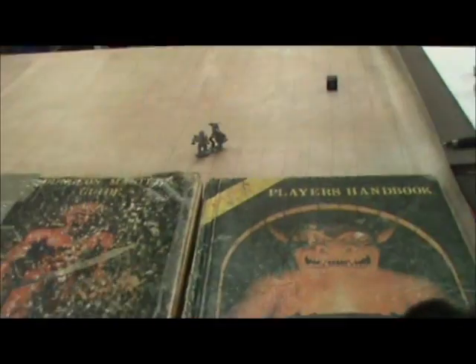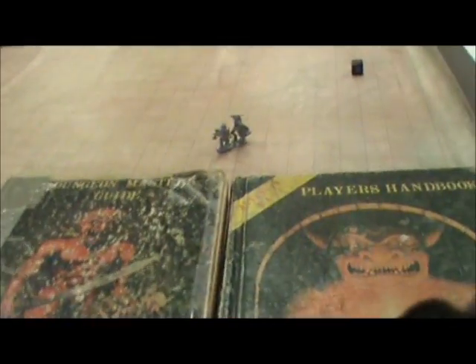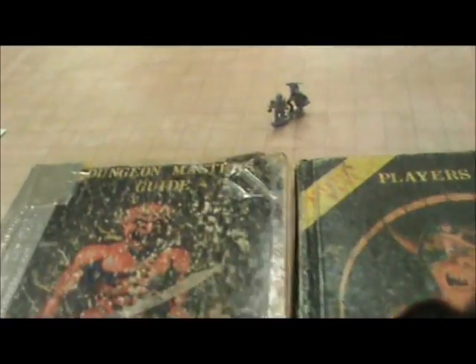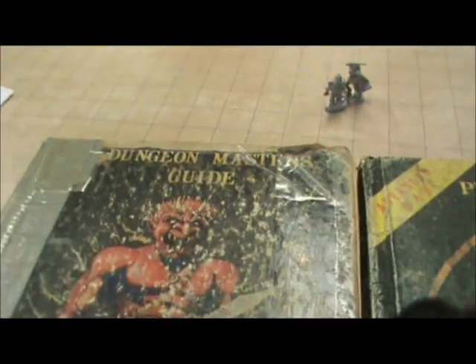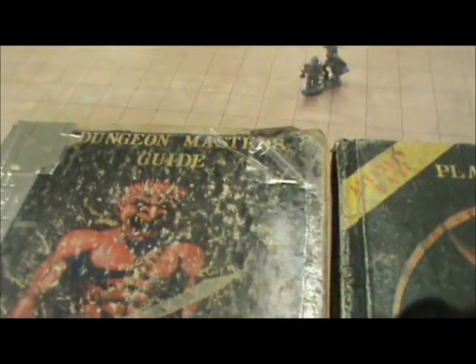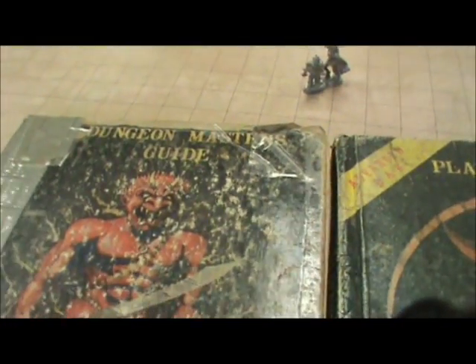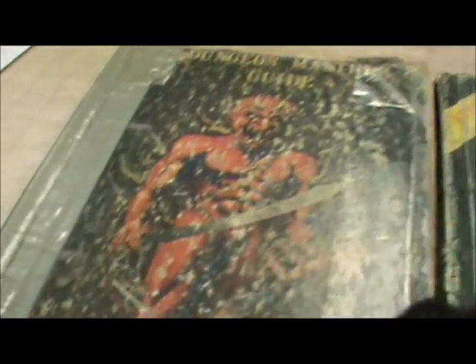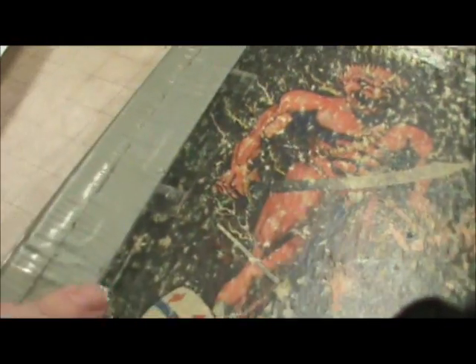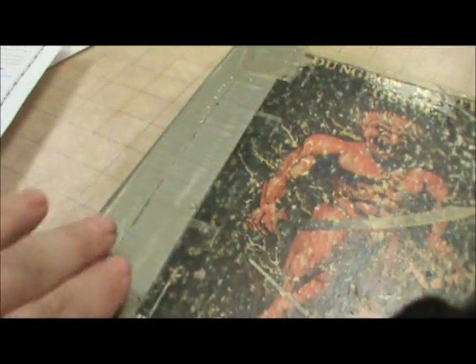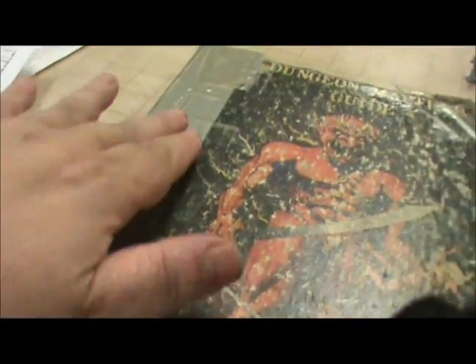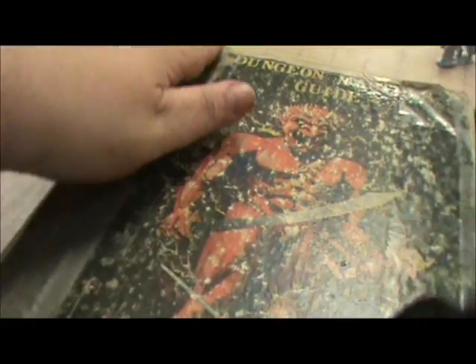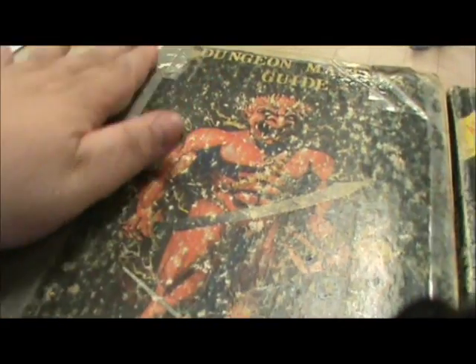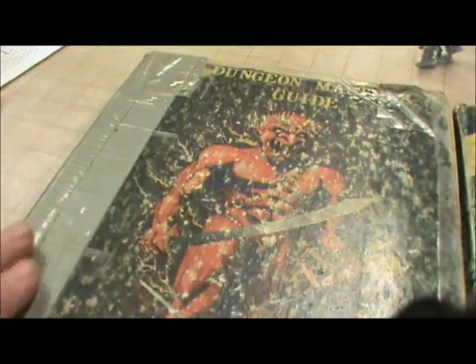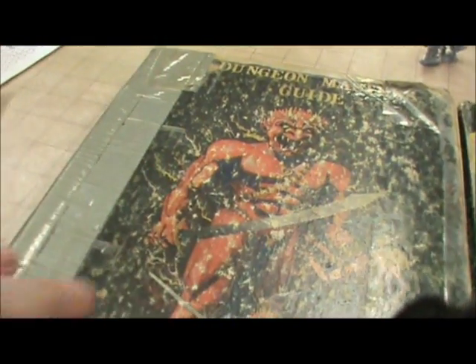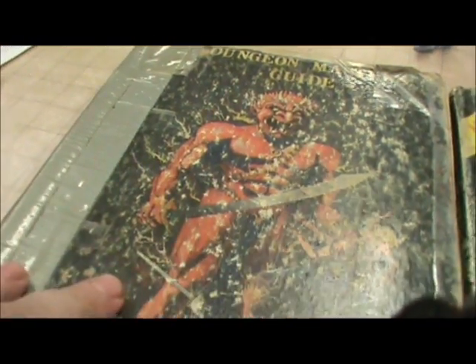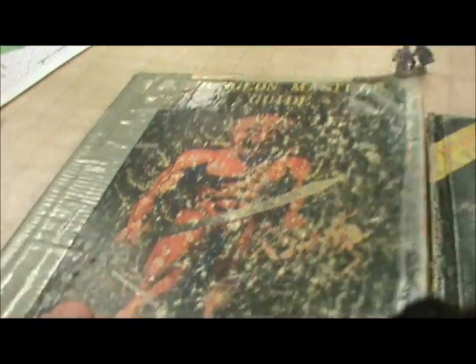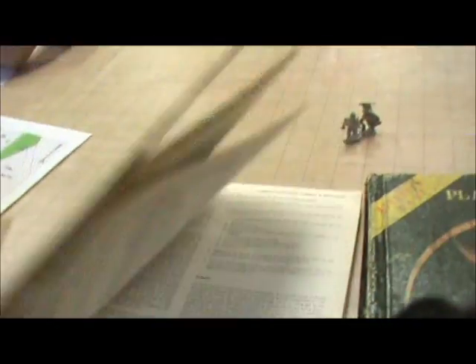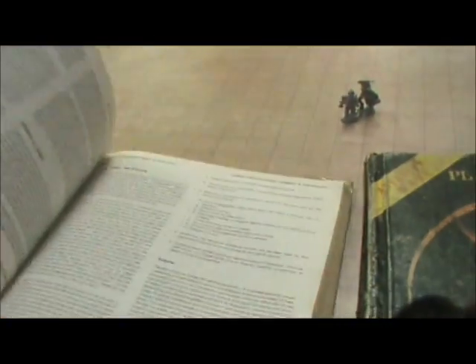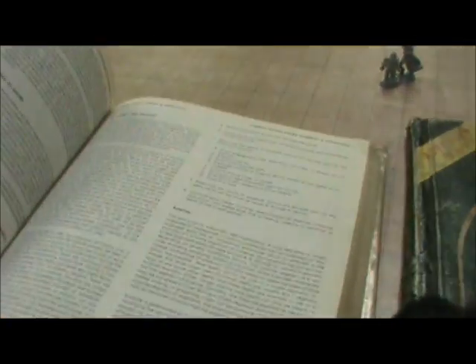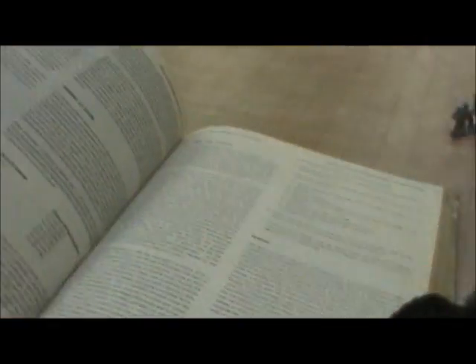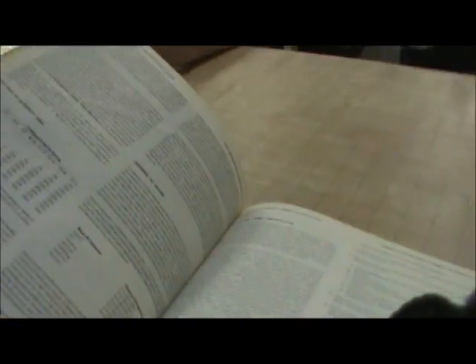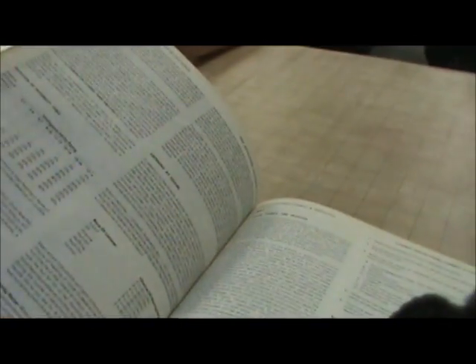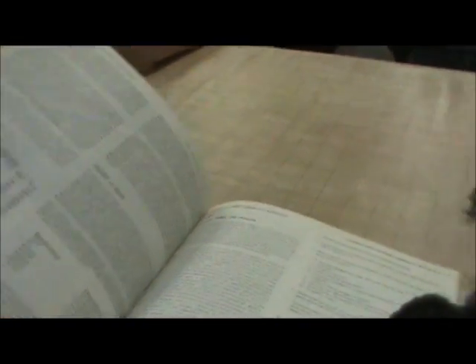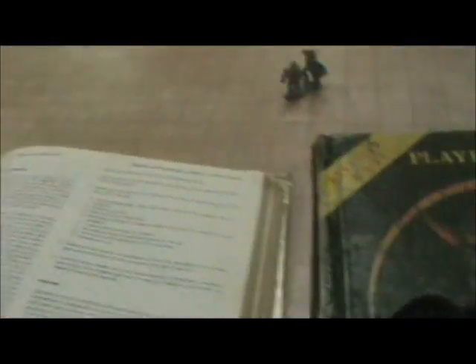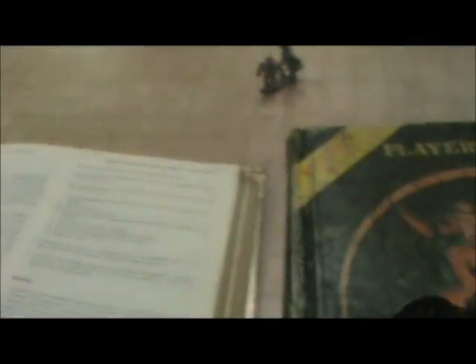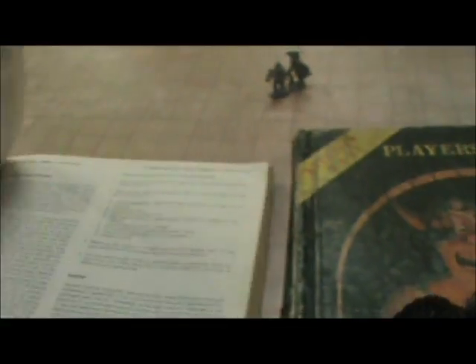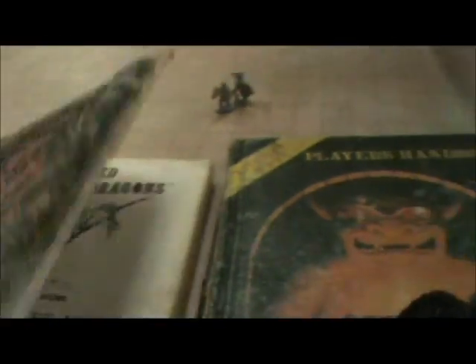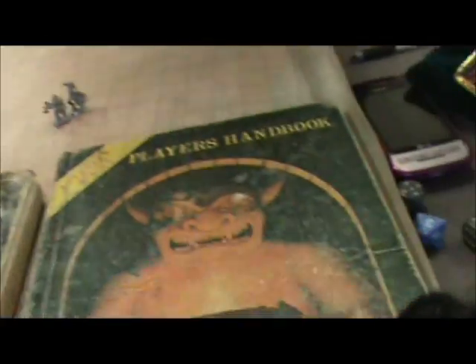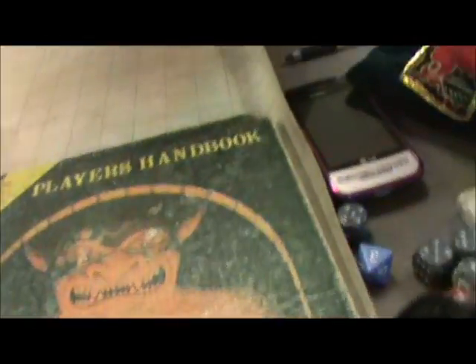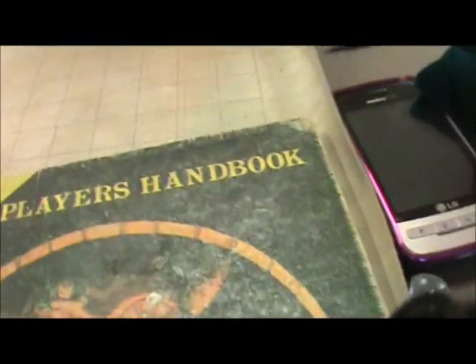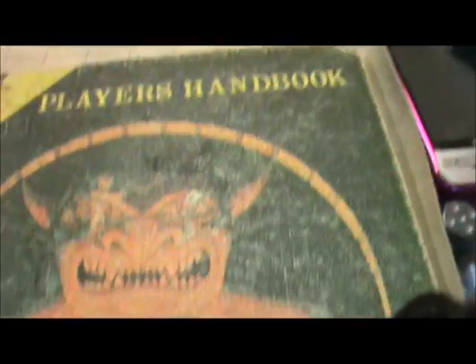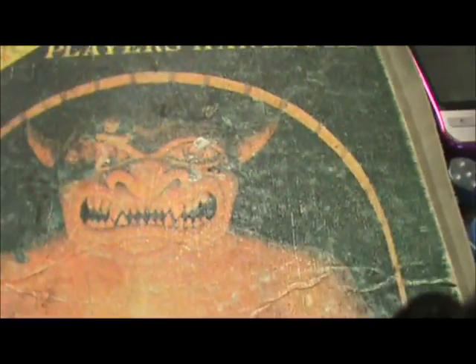Then we've got the Dungeon Master Guide. See it's duct tape — that's how old it is. That's how much it's been used. All kinds of stuff. And then the Player's Handbook.